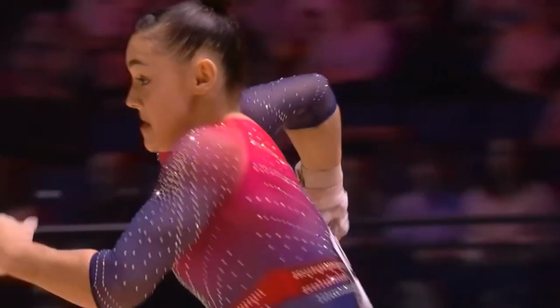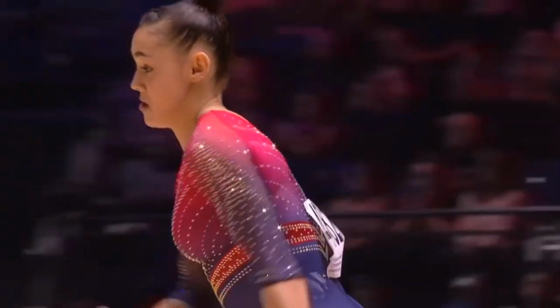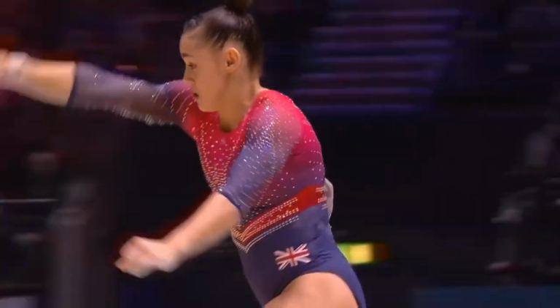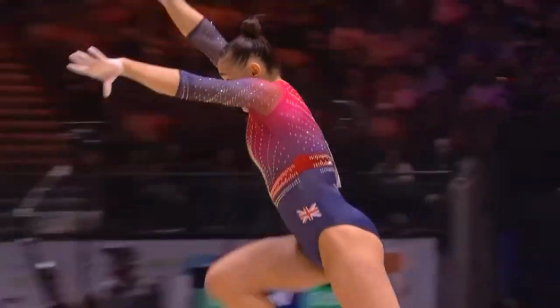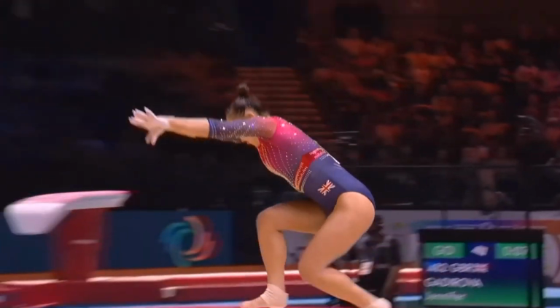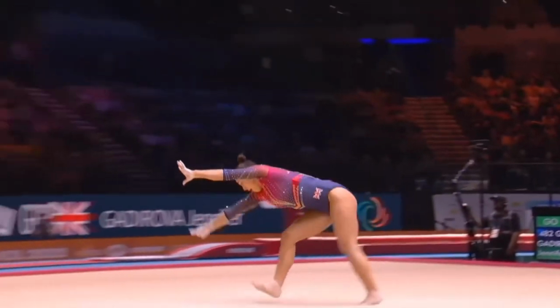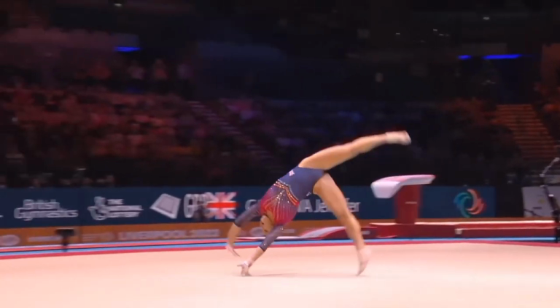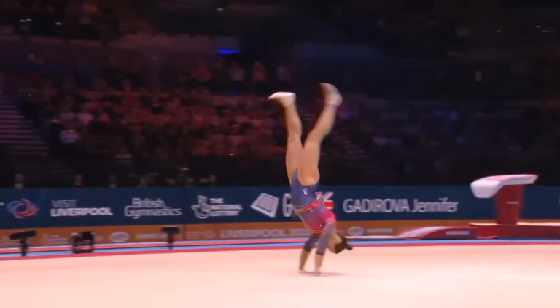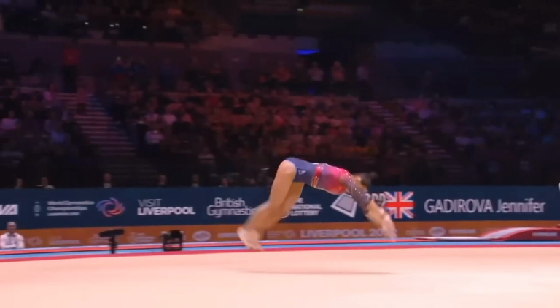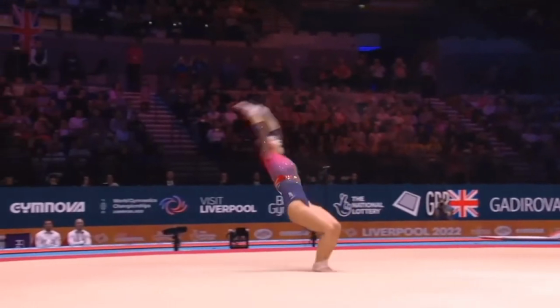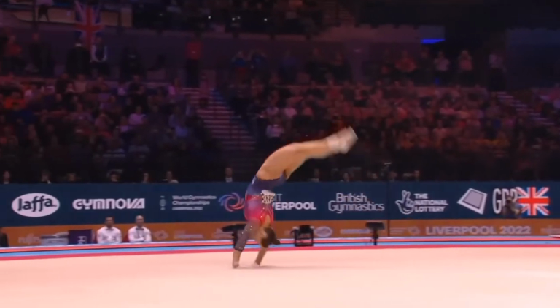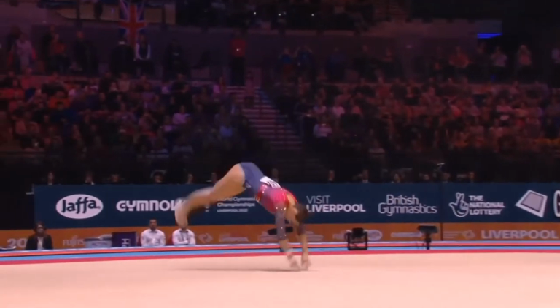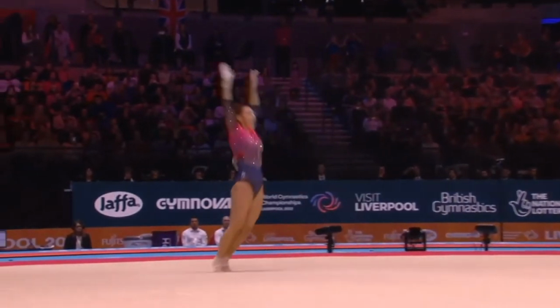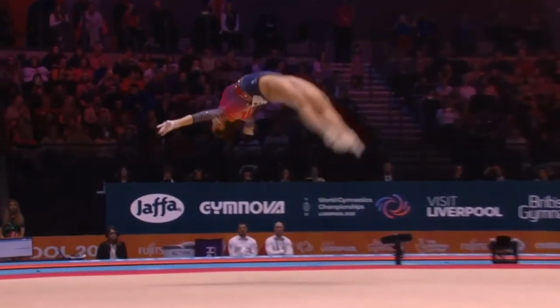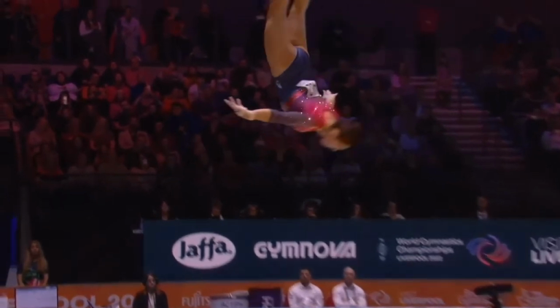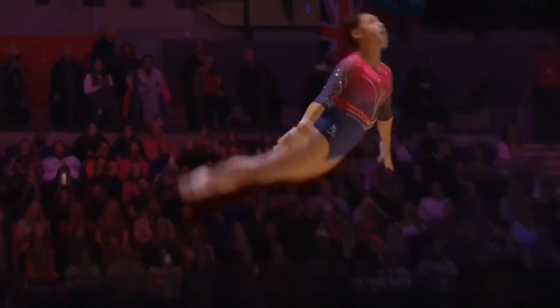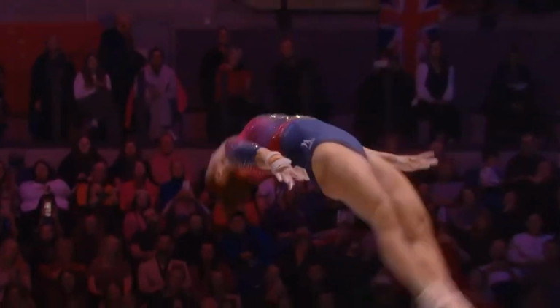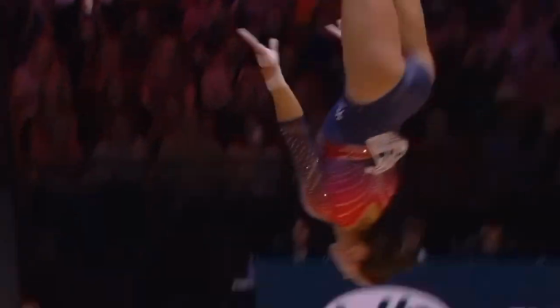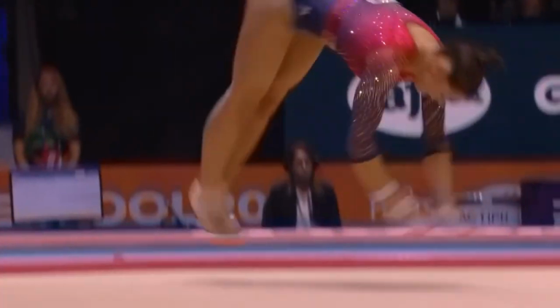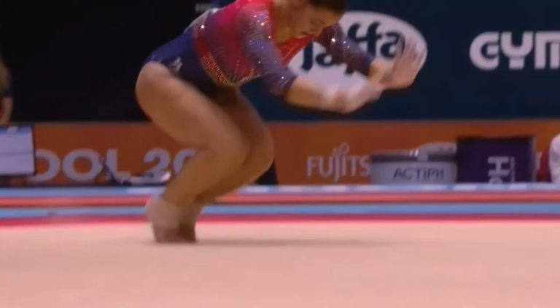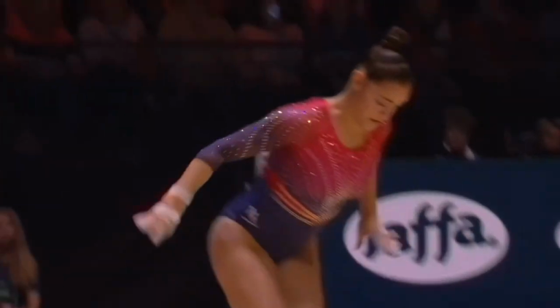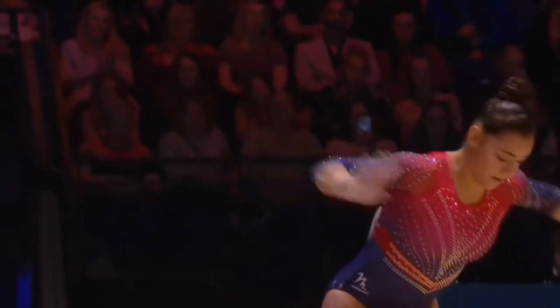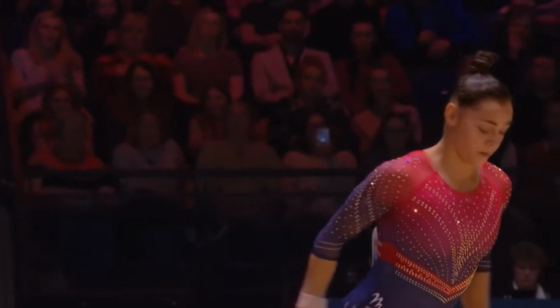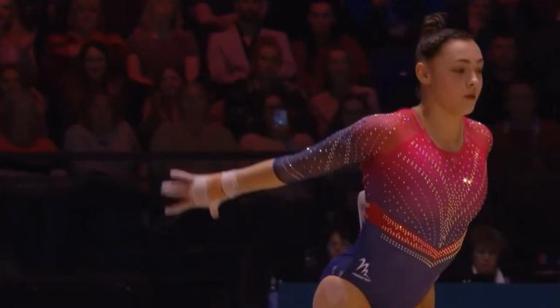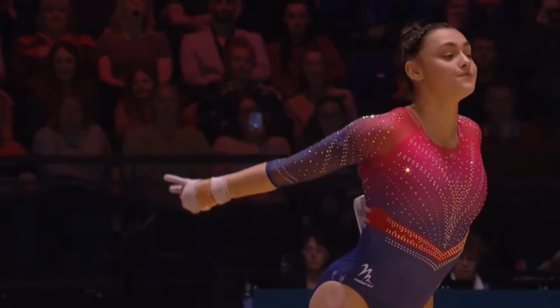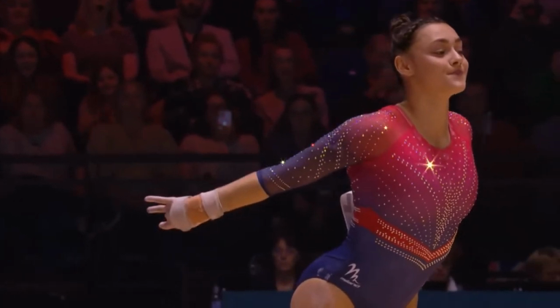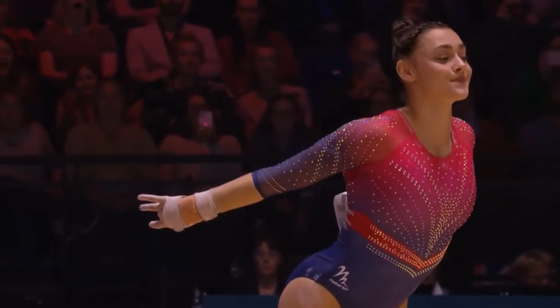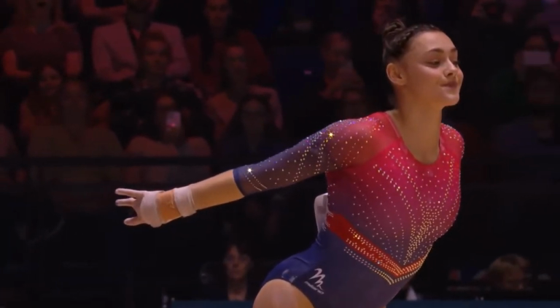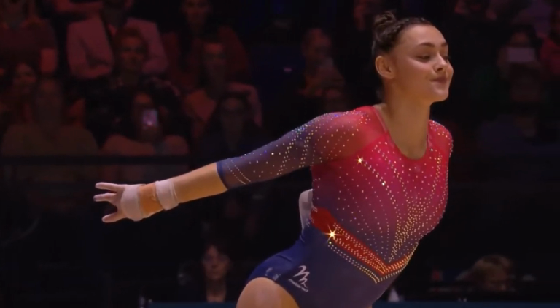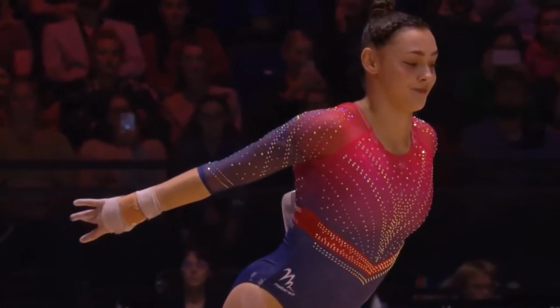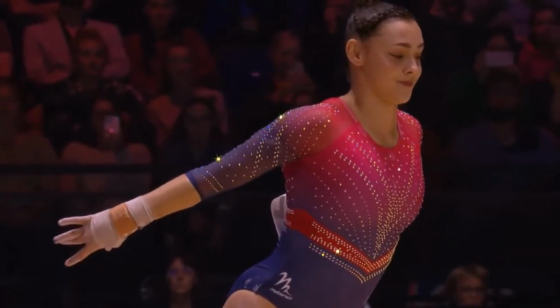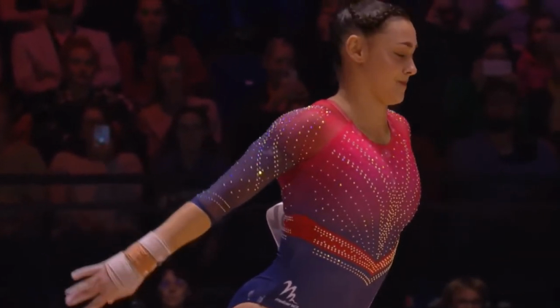What a crowd pleaser. And there was a real concerted effort made during this performance to stick her tumbling passes. She comes up slightly short on her opening double layout, but she's not far off.